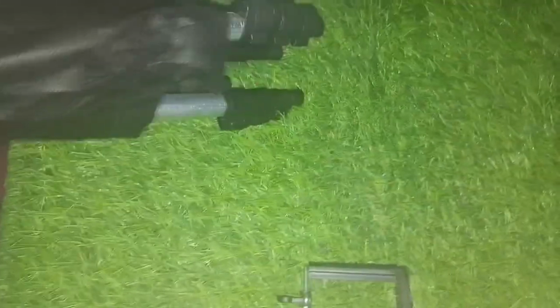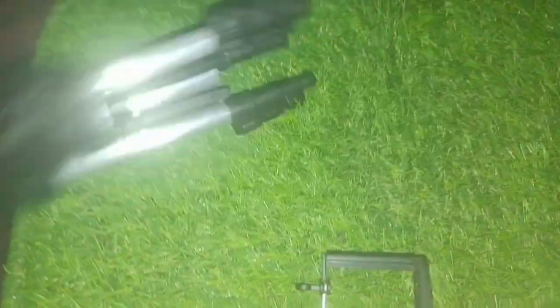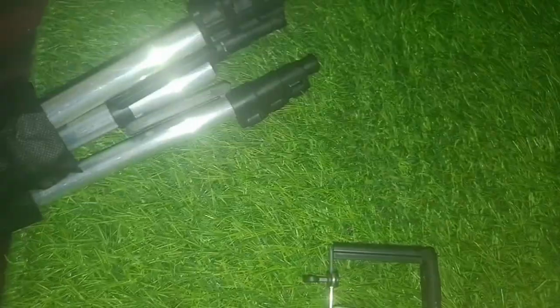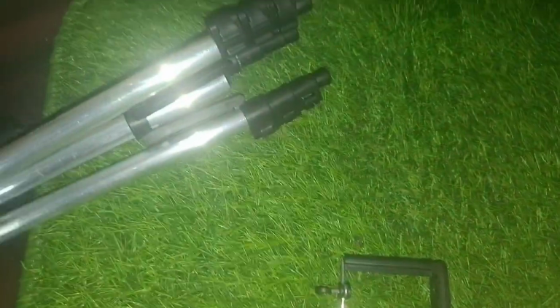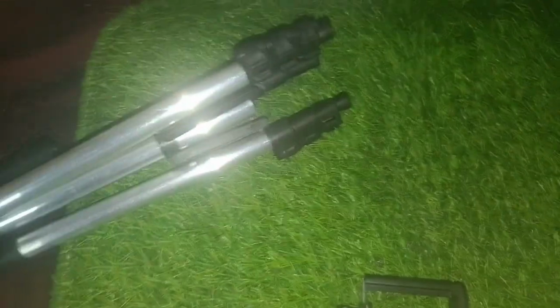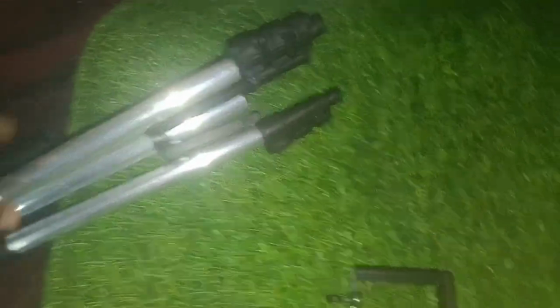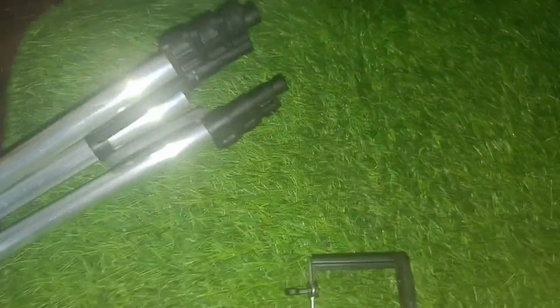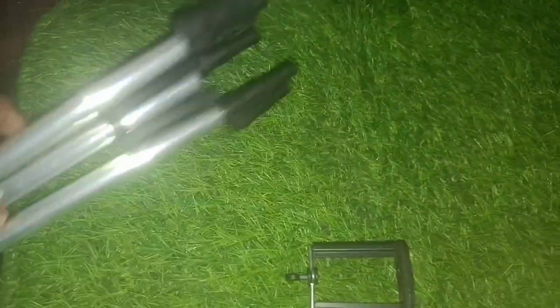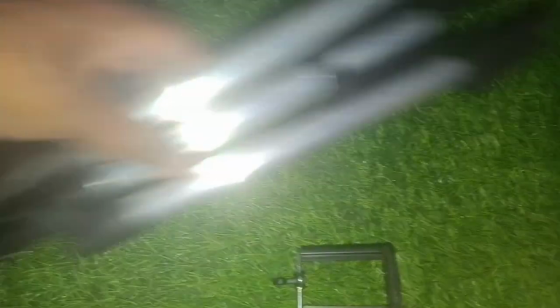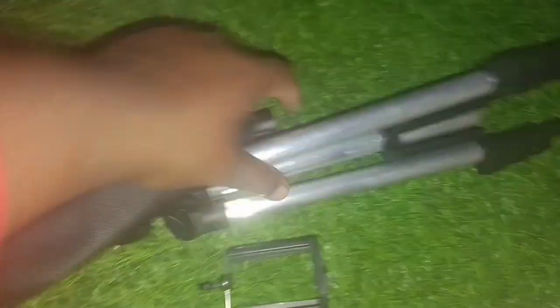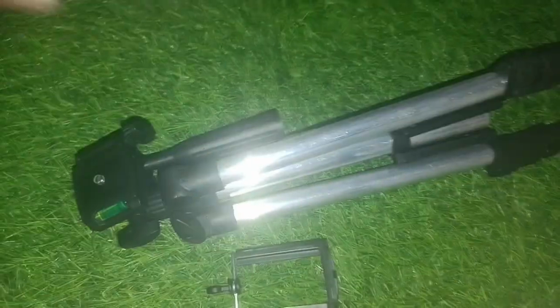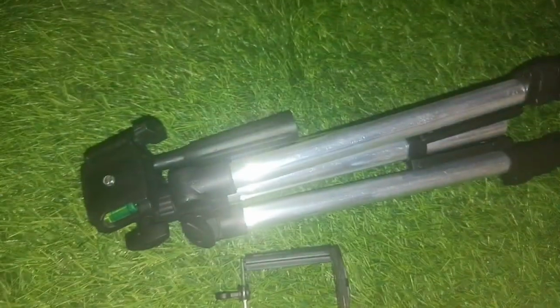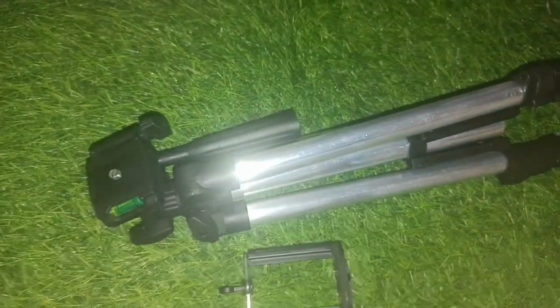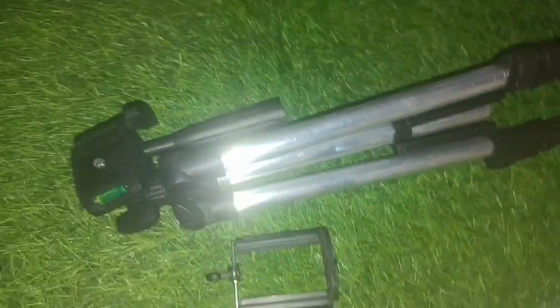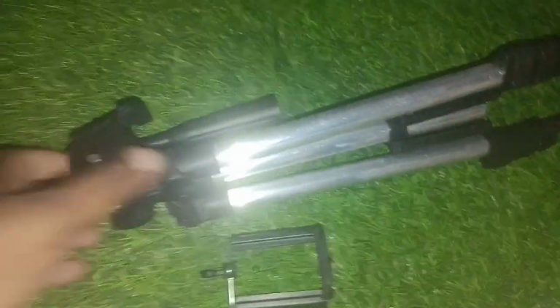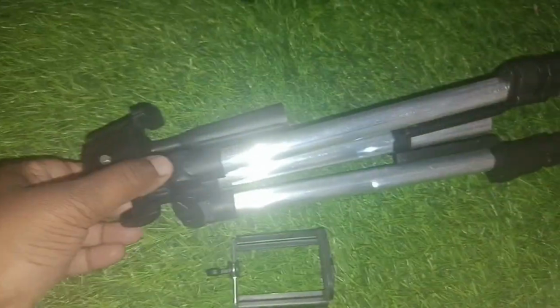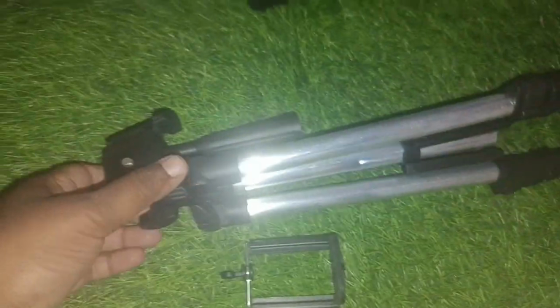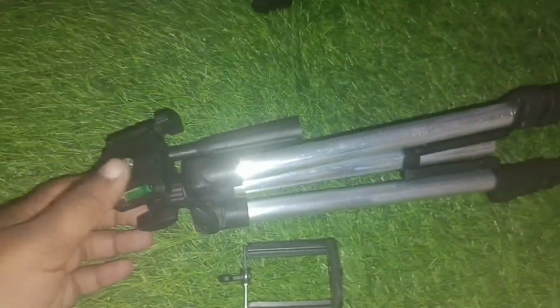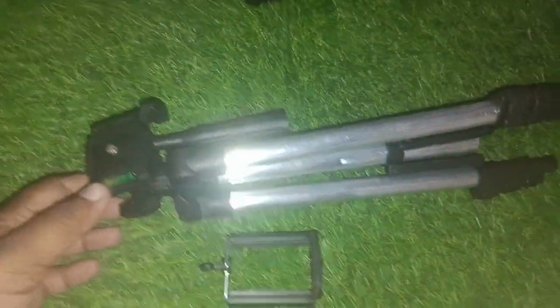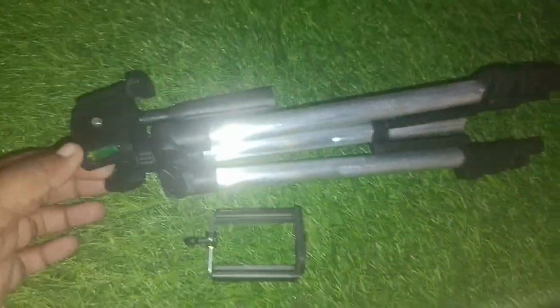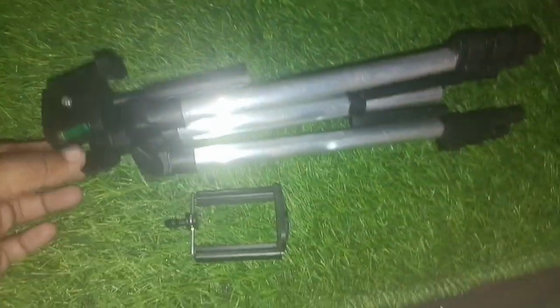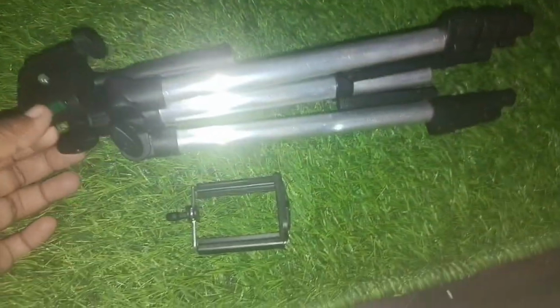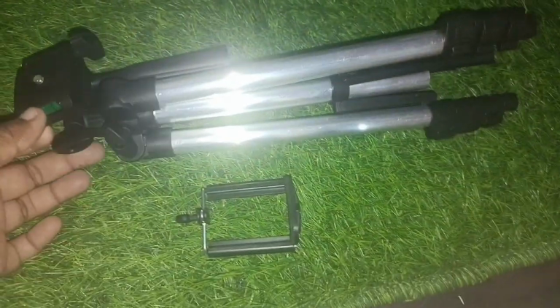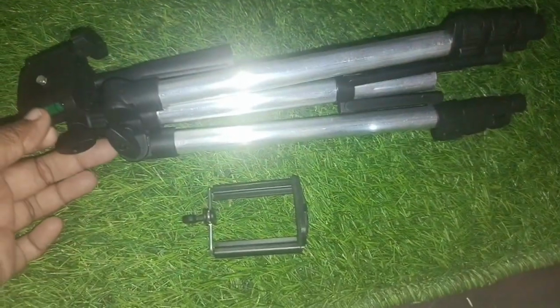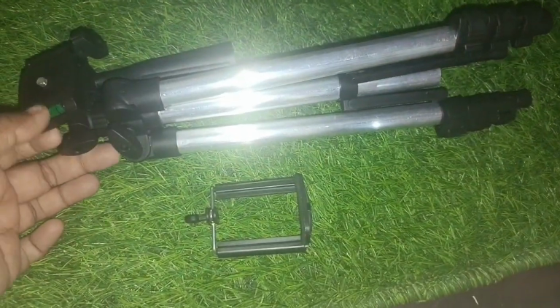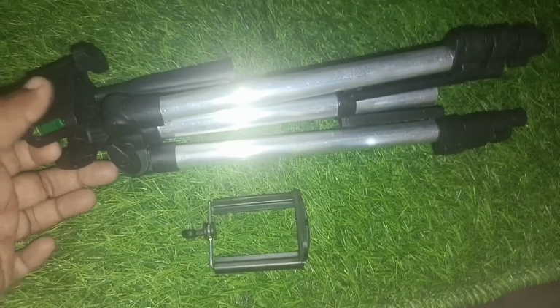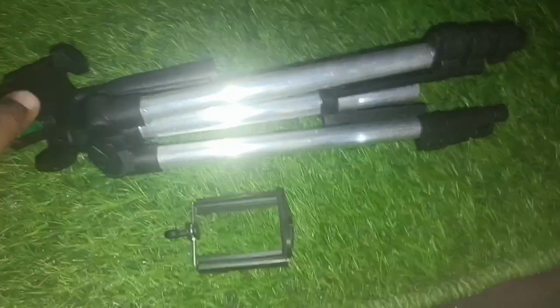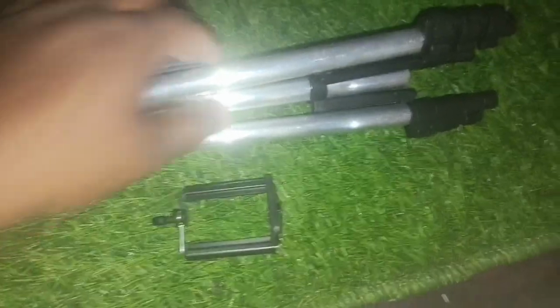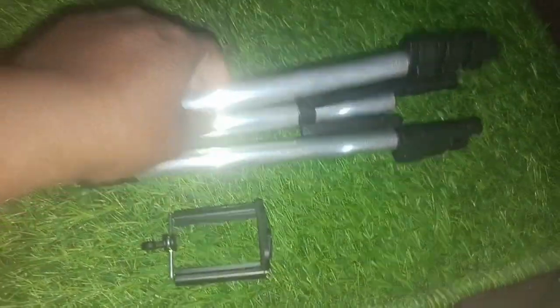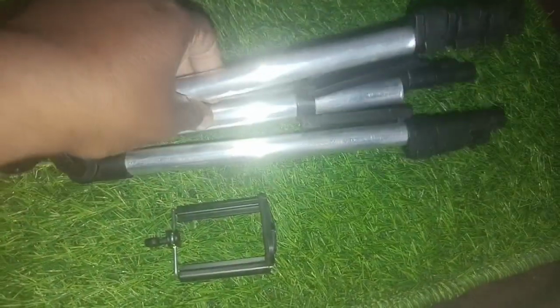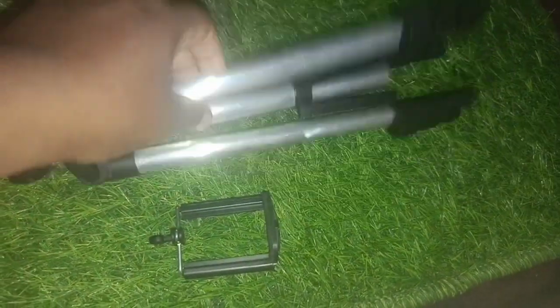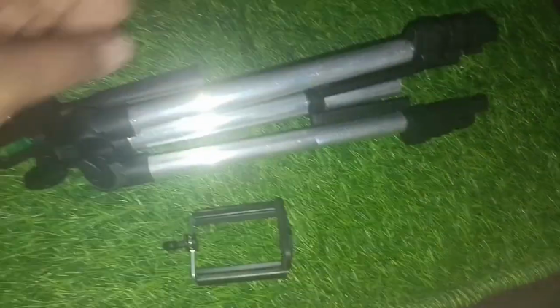This is the tripod. Now we are going to show you the tripod.